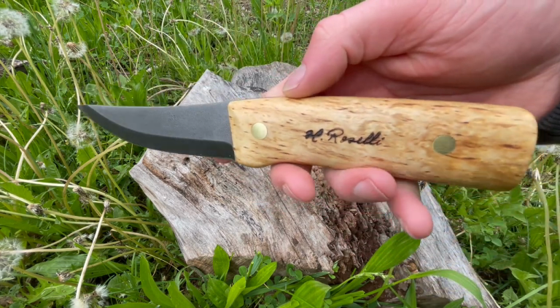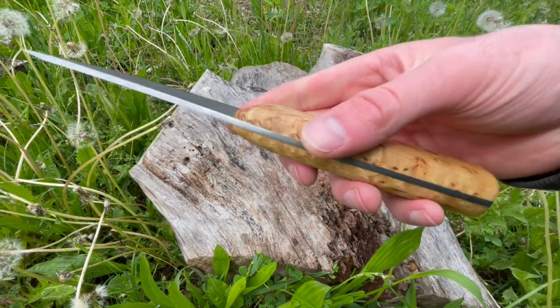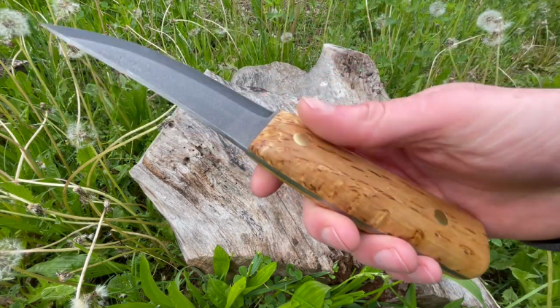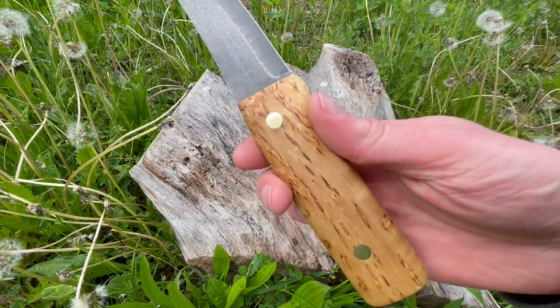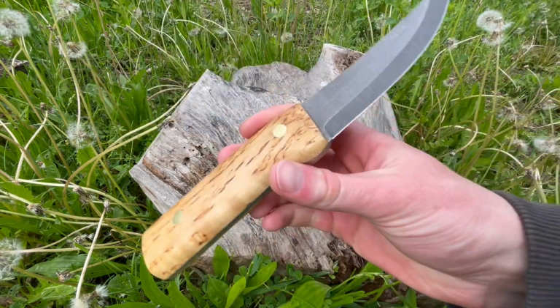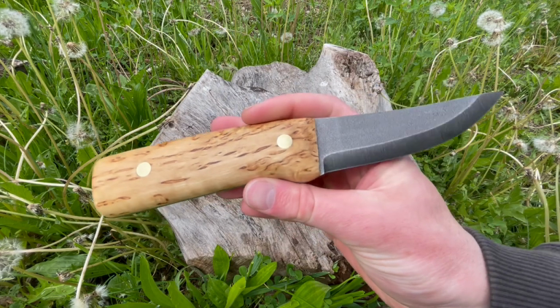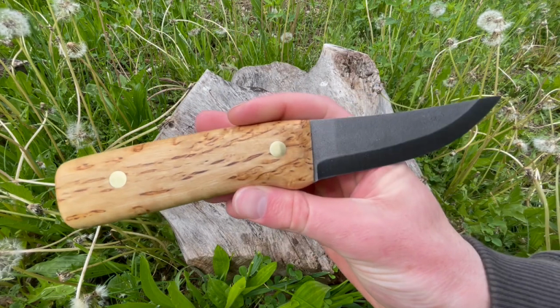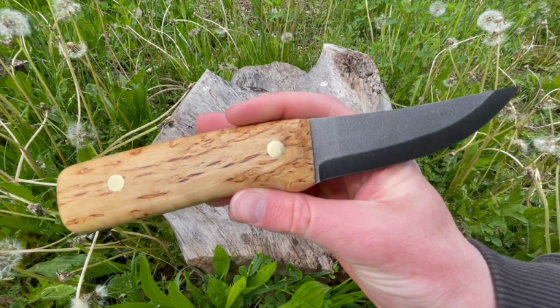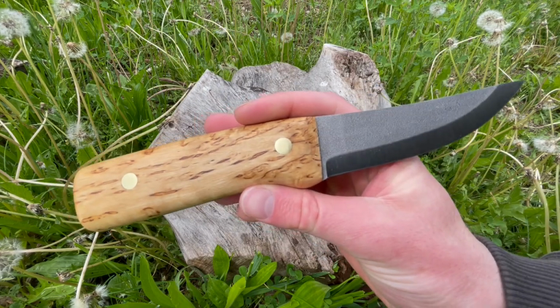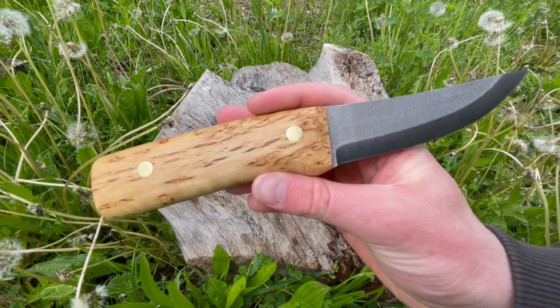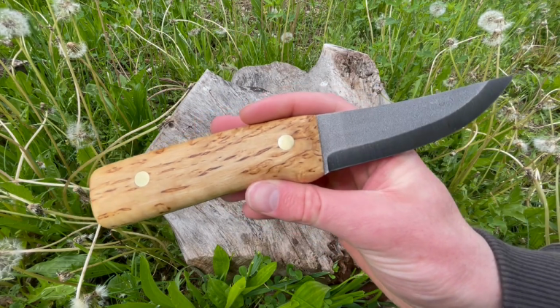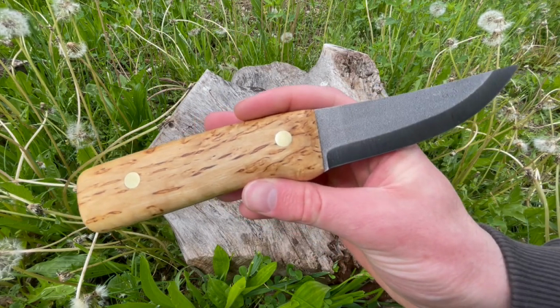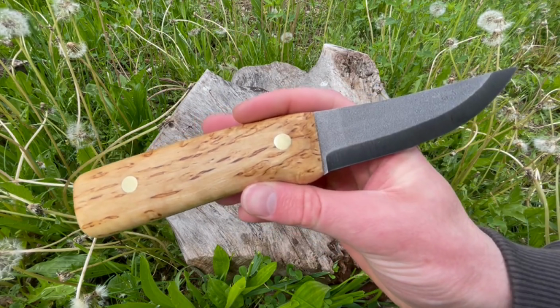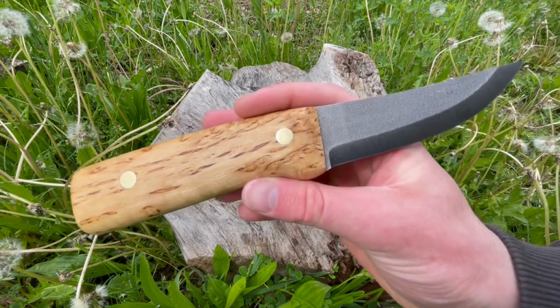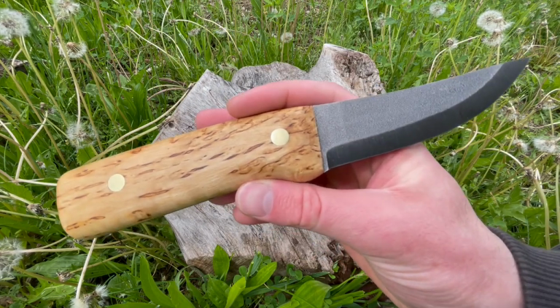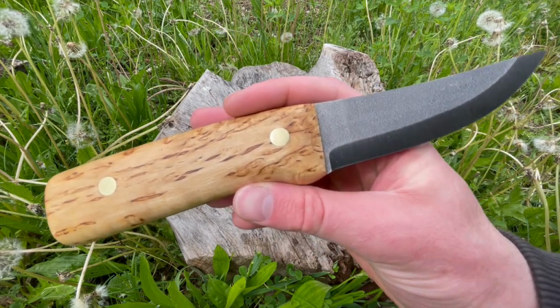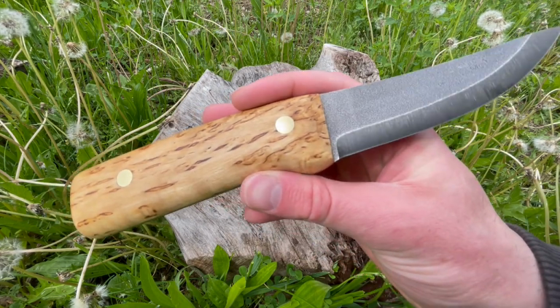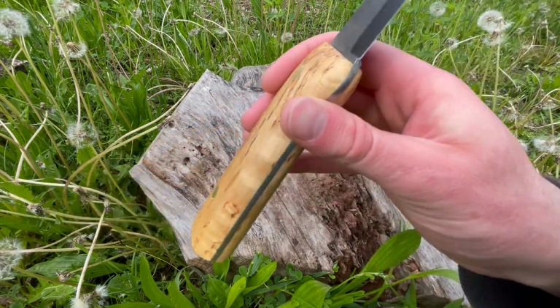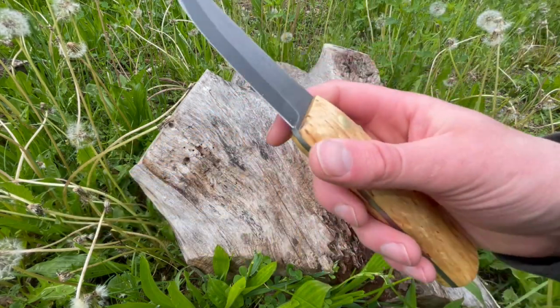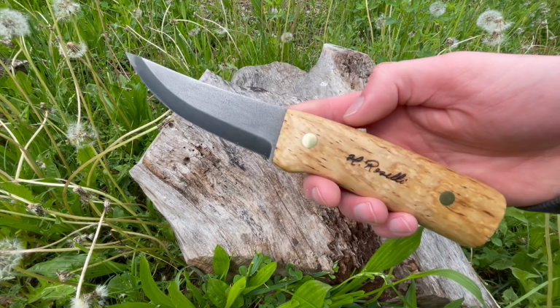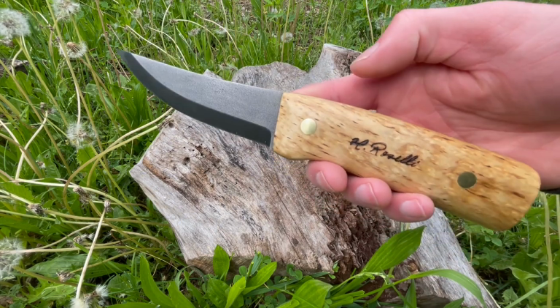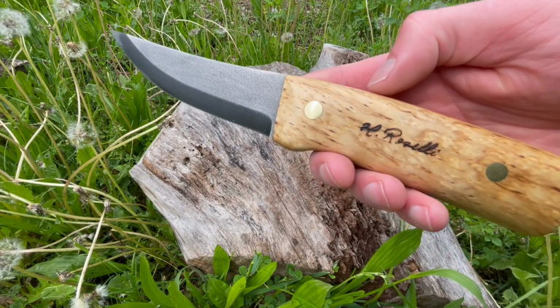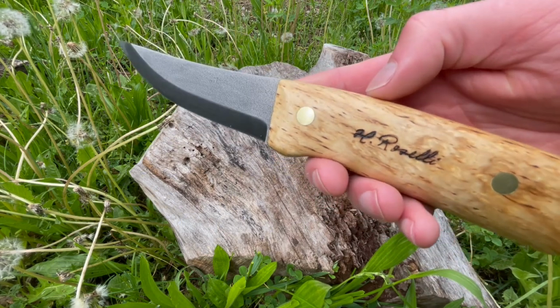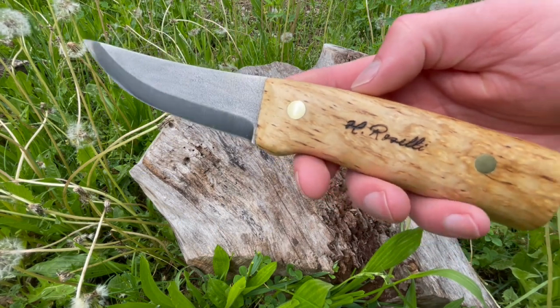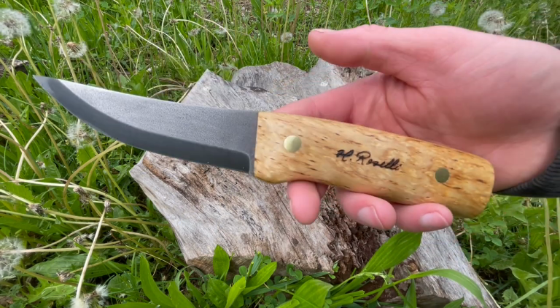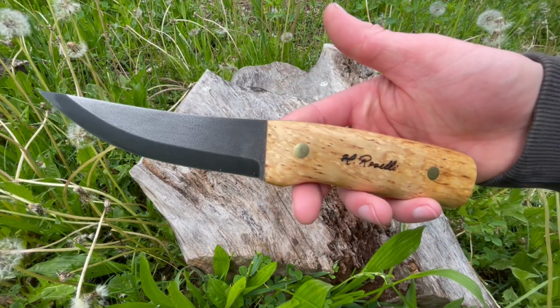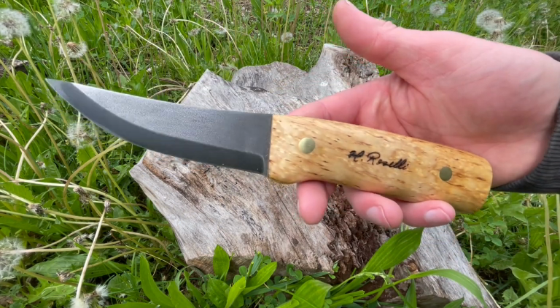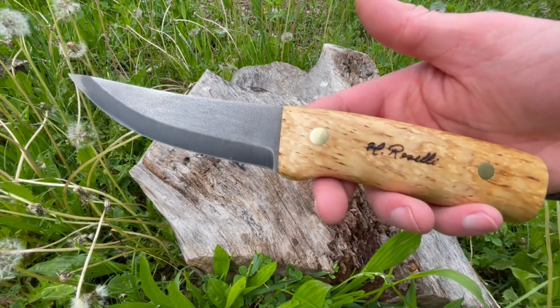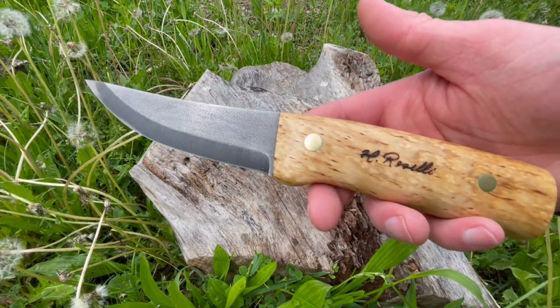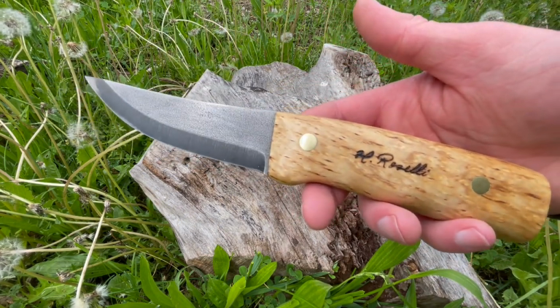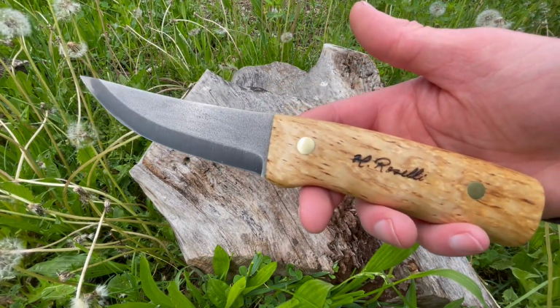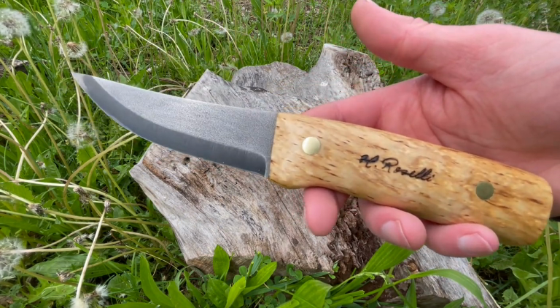Just a real pleasure to use. I have the original Hunter myself and I really like it, and it's nice that they have a full tang version of their really popular knife.